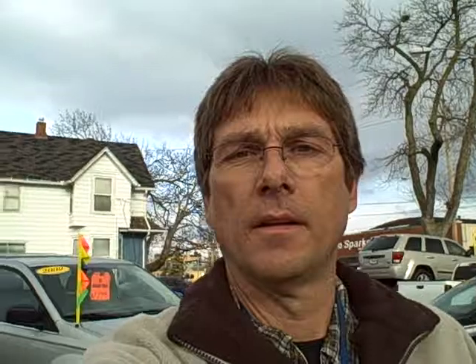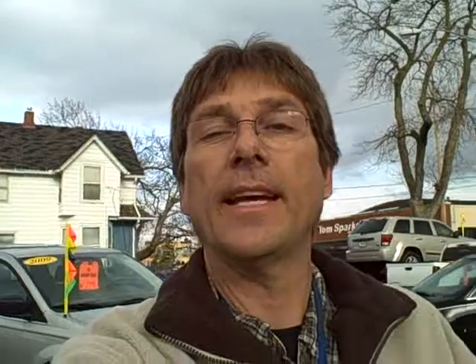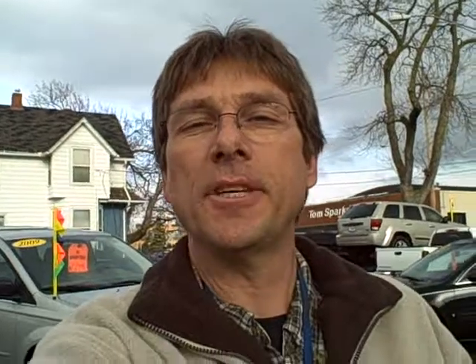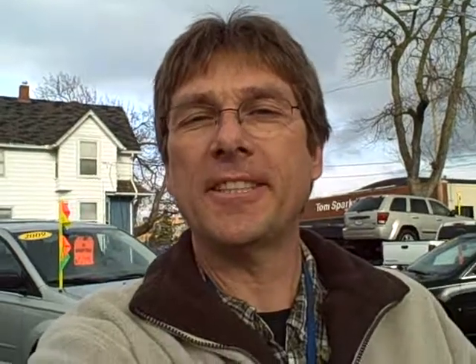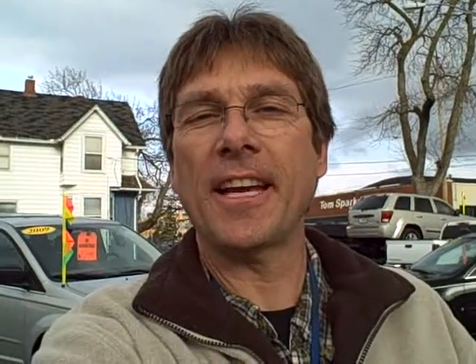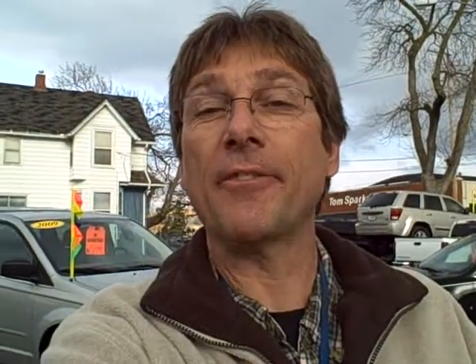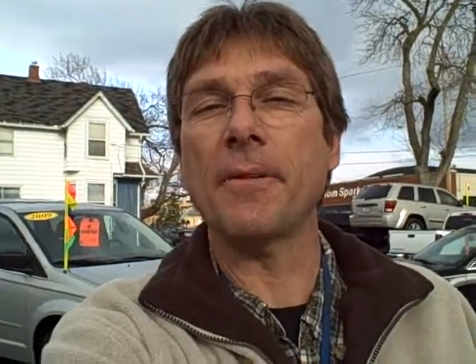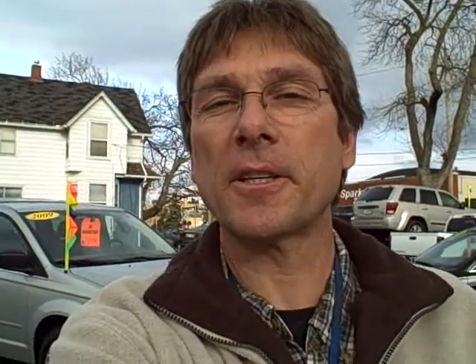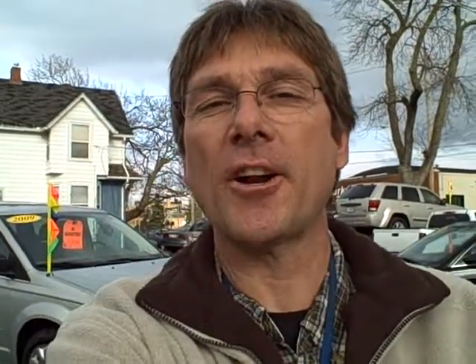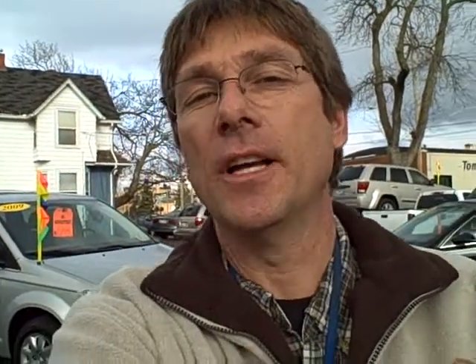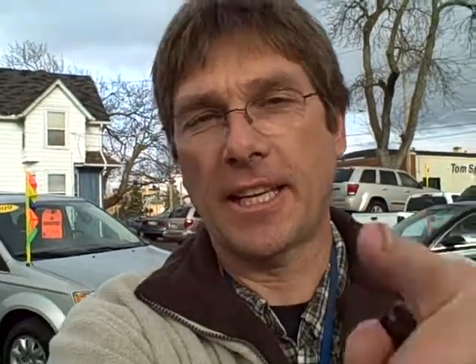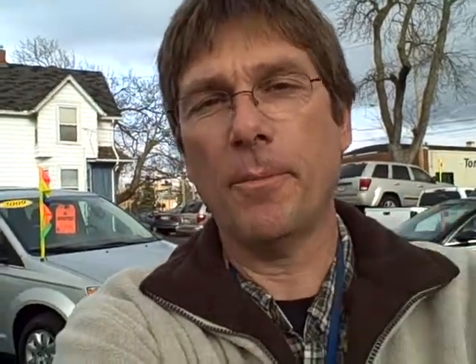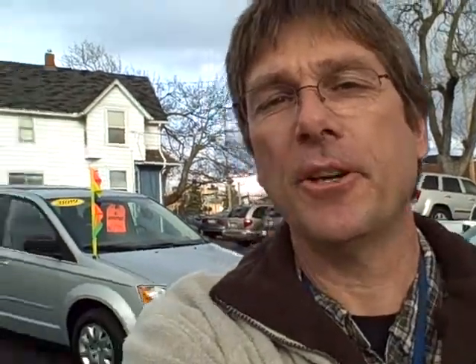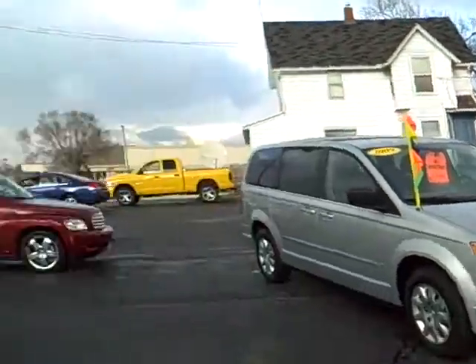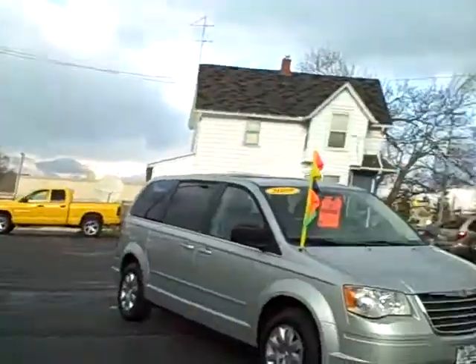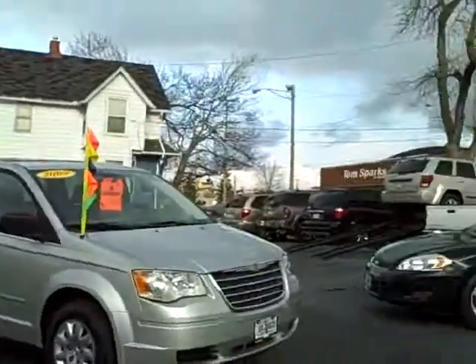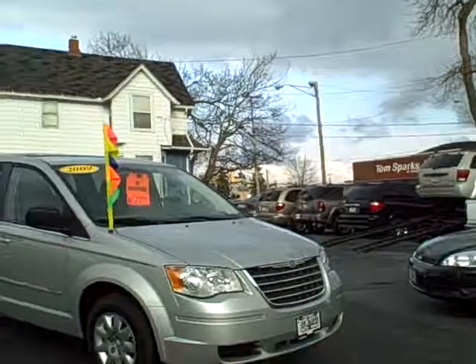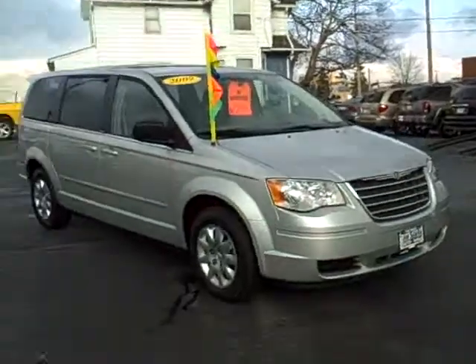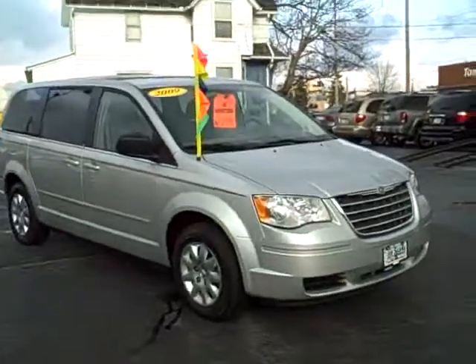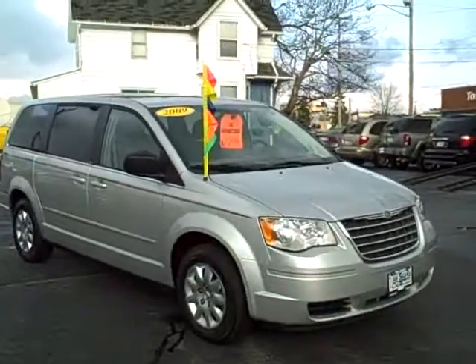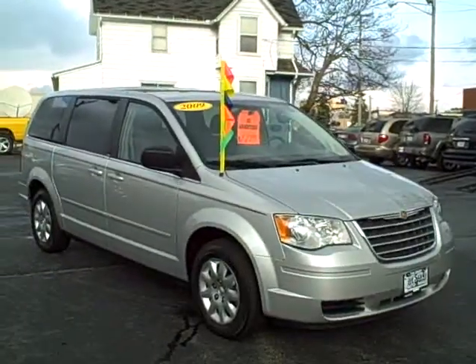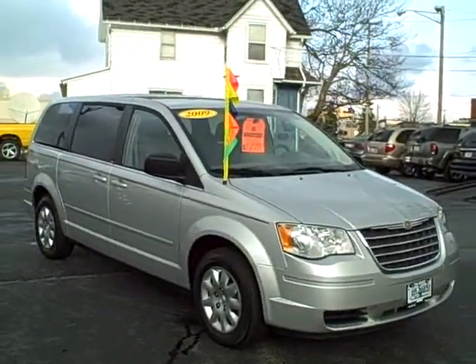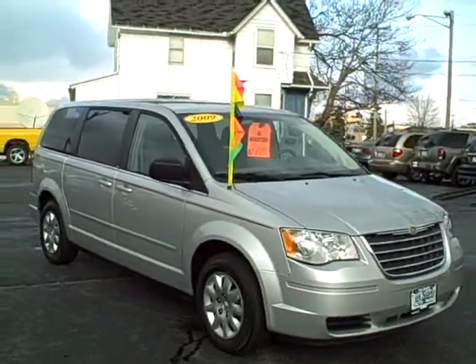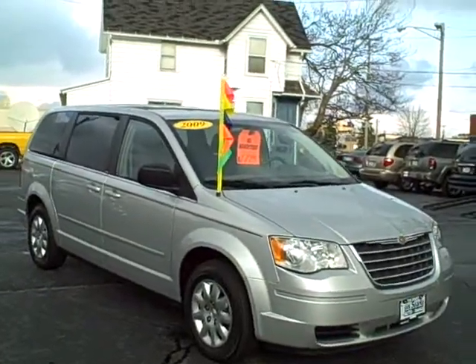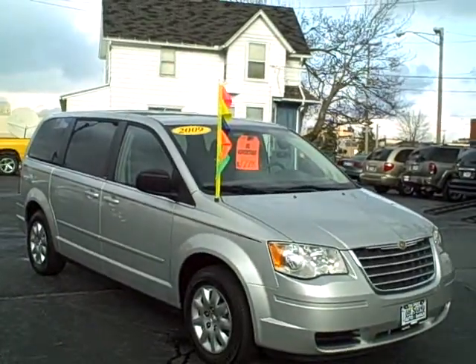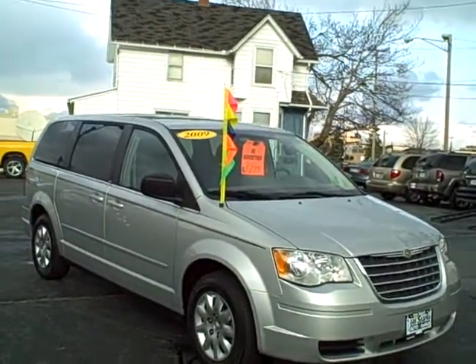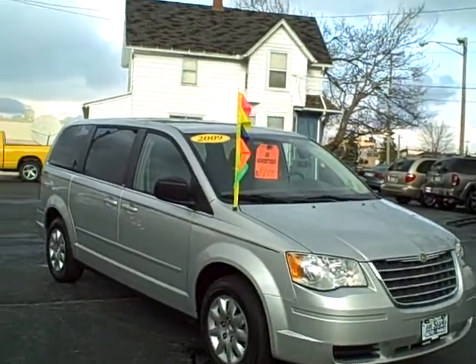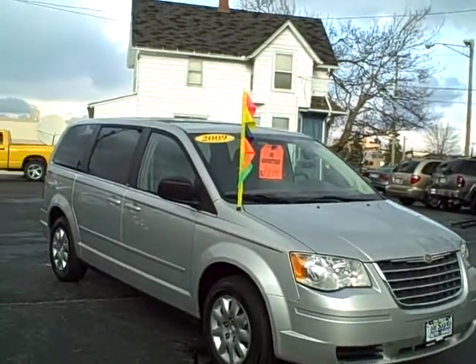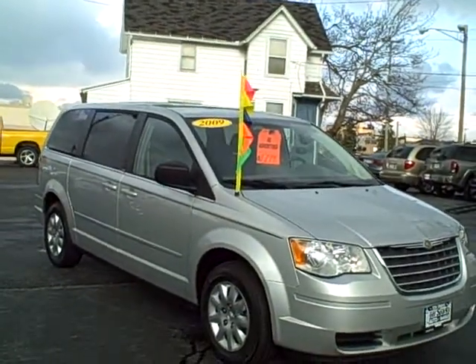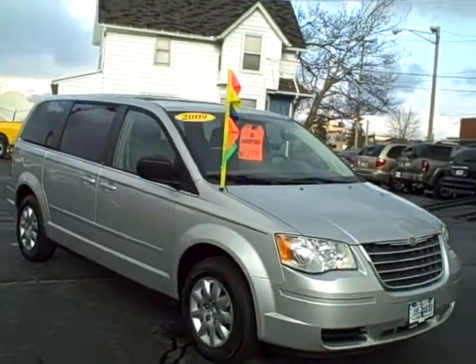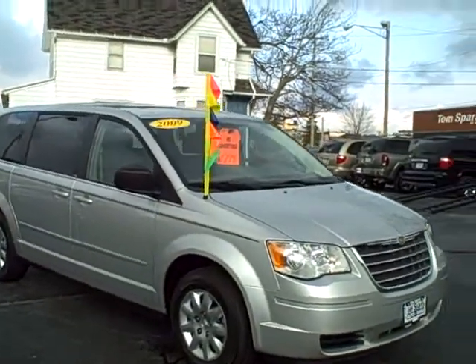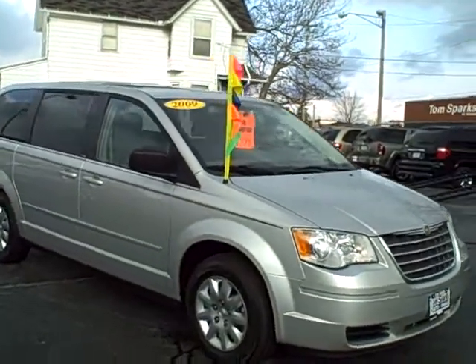Hey, Tim Jennings, the Internet Guy from Tom Sparks Auto, DeKalb, Illinois, here to bring you this nice 2009 Chrysler Town & Country.